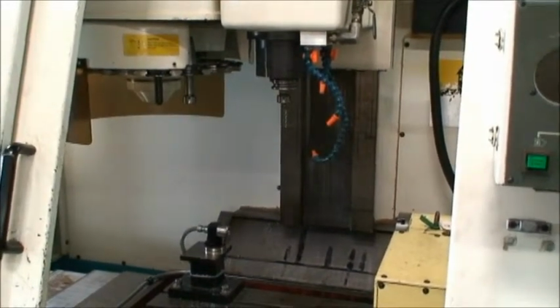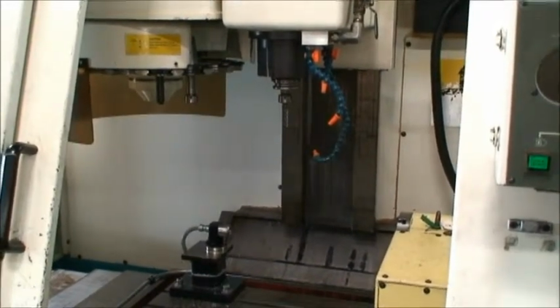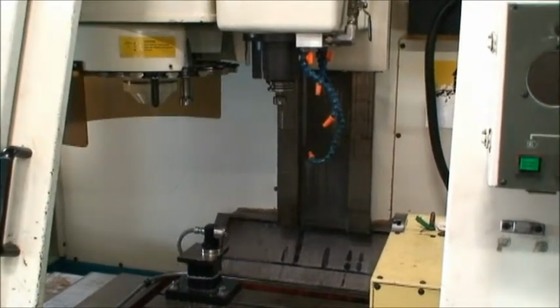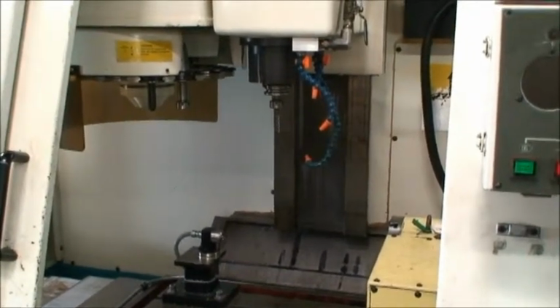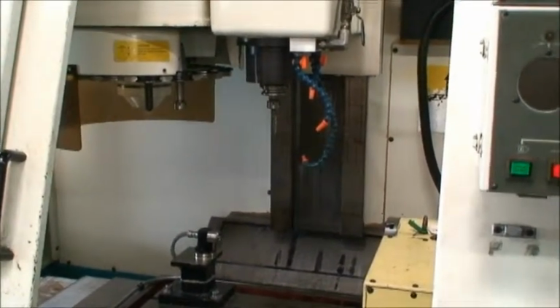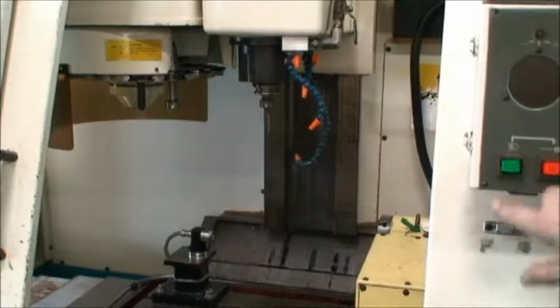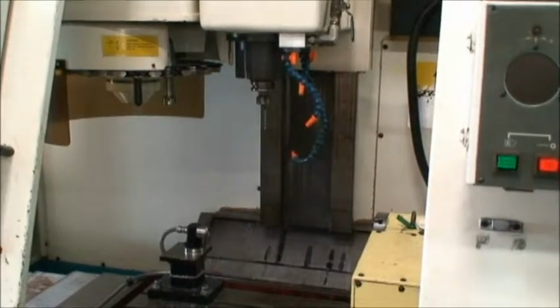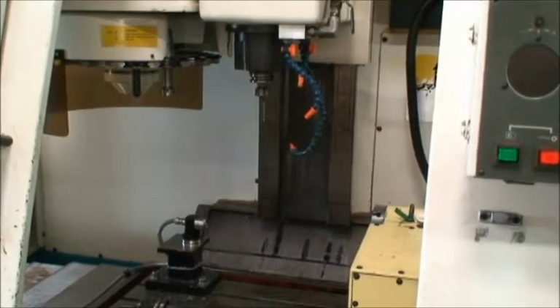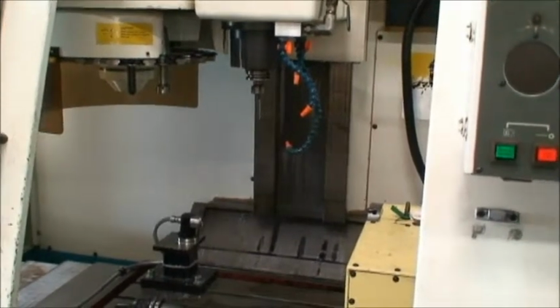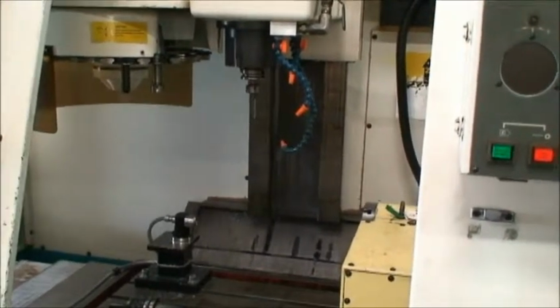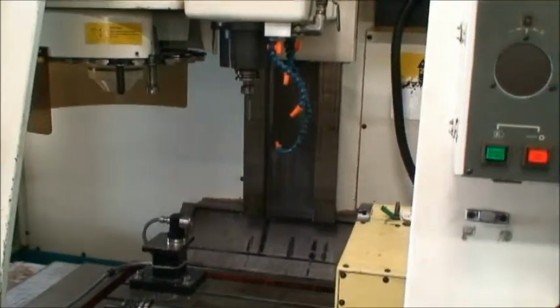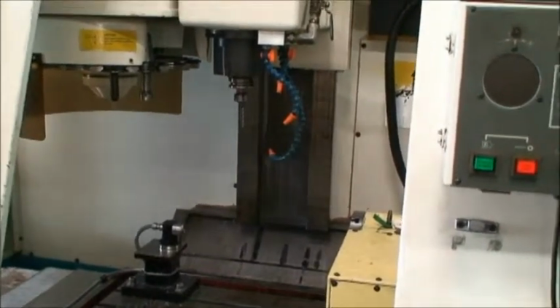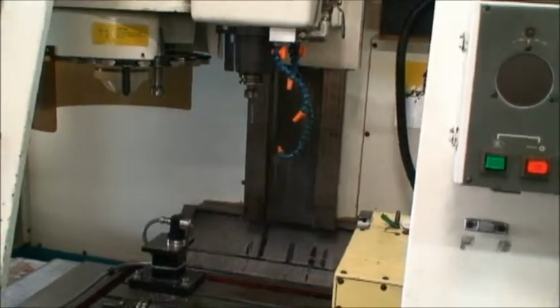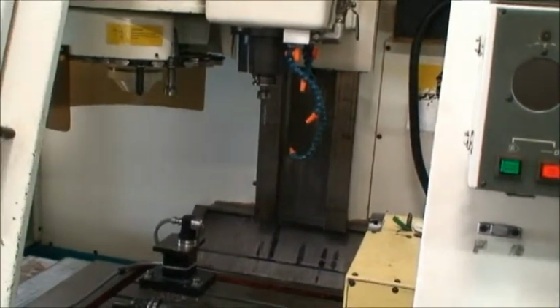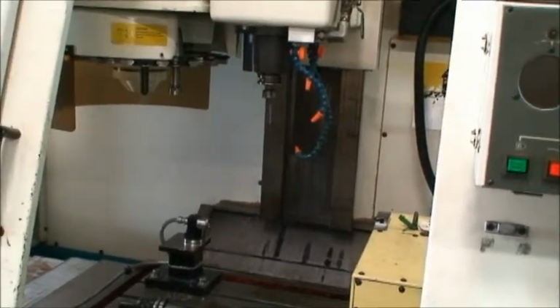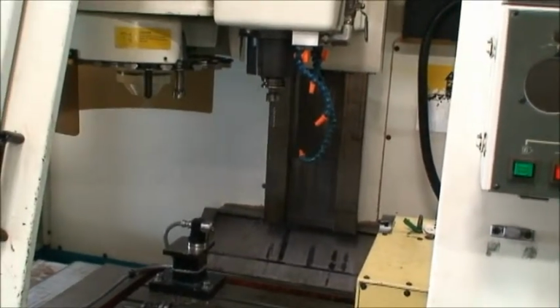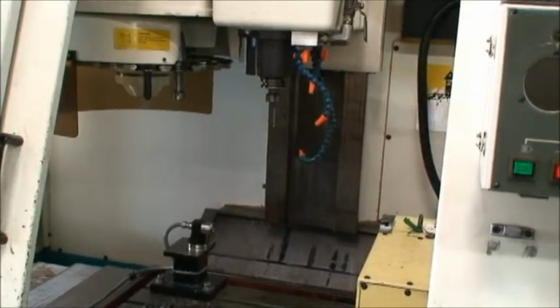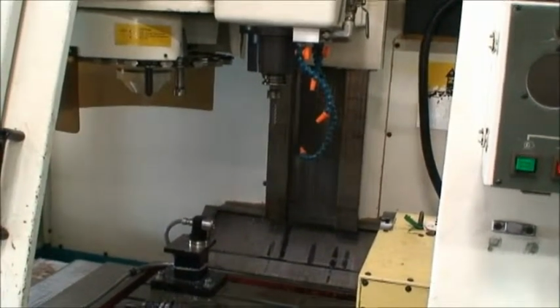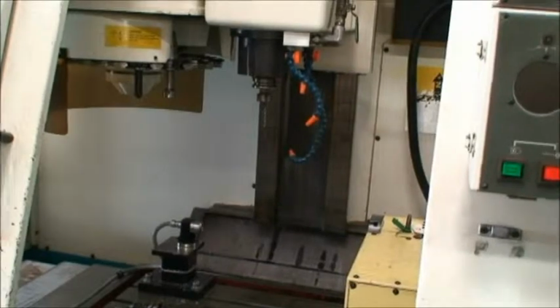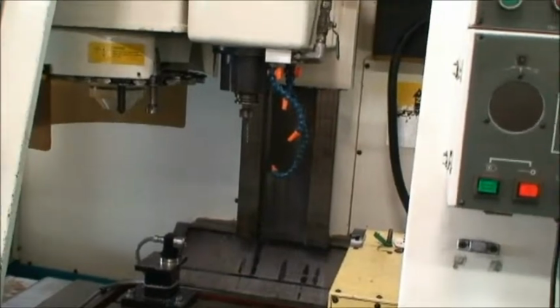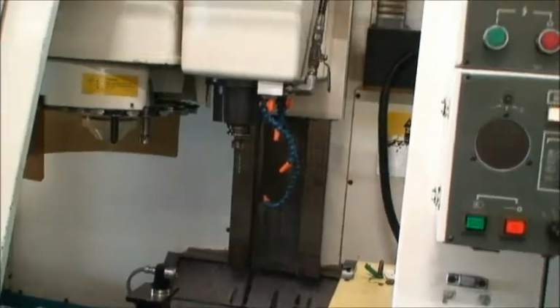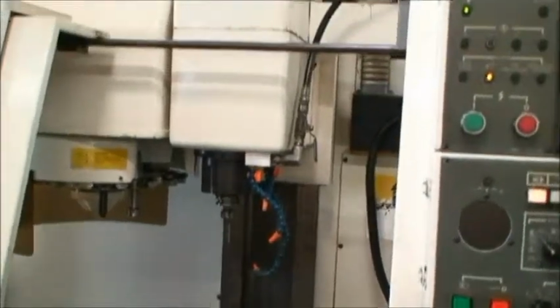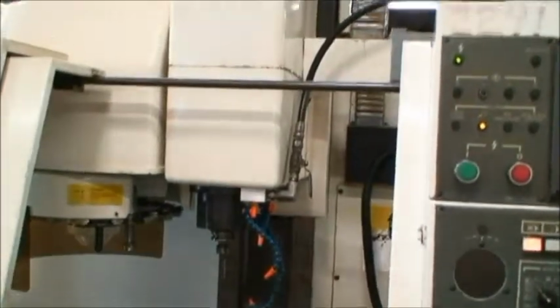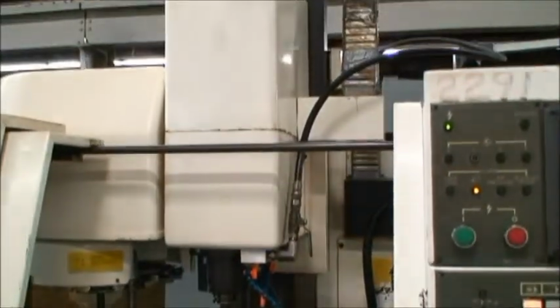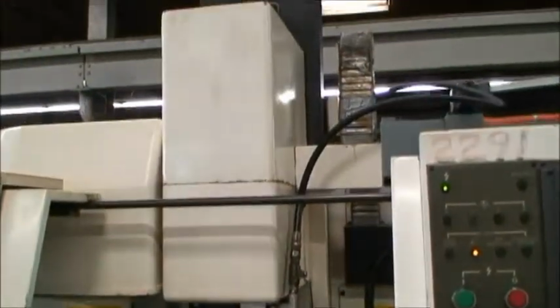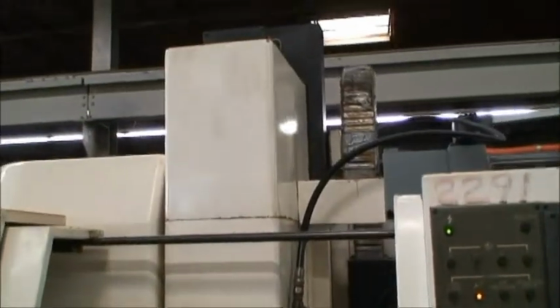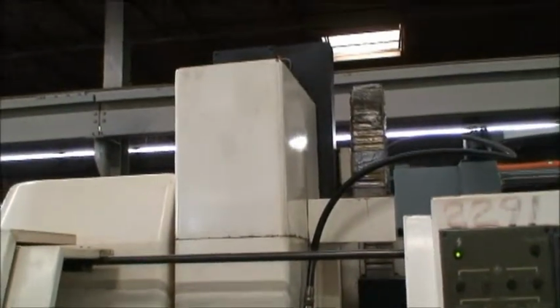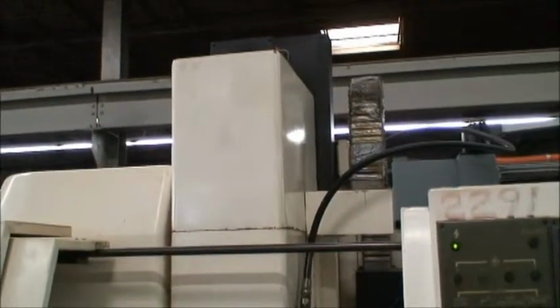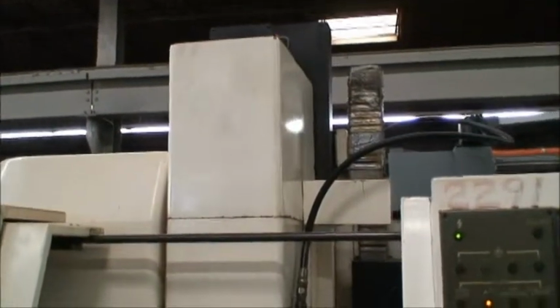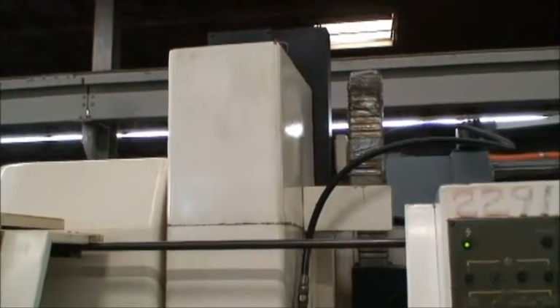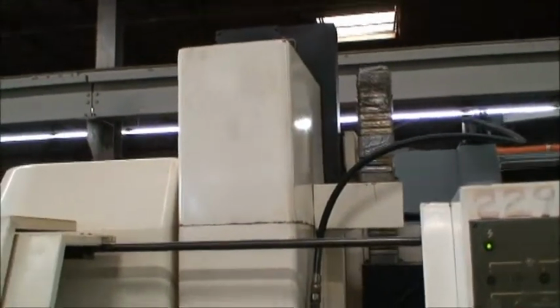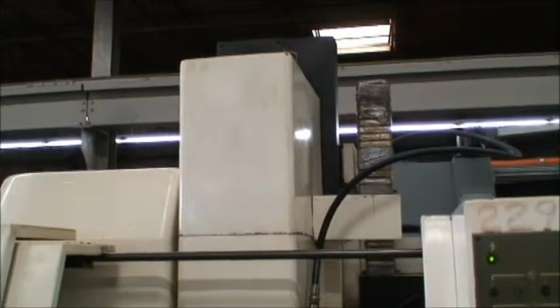The overall dimensions of this machine are 86 by 92 by 104 inches high, and the machine weighs about 9,200 pounds.